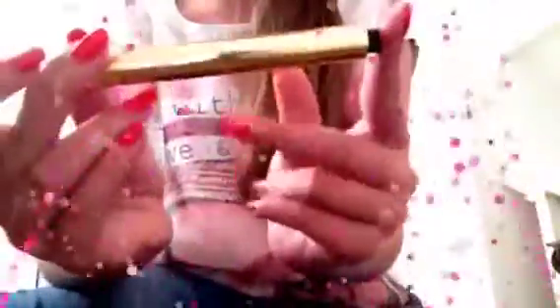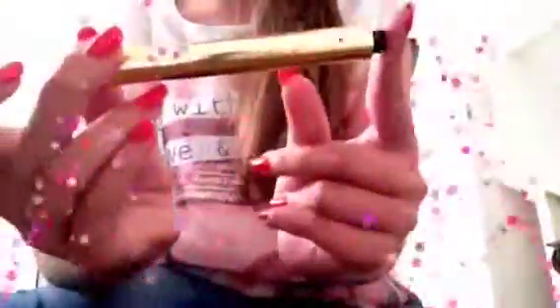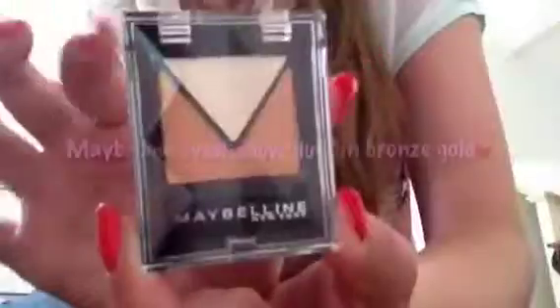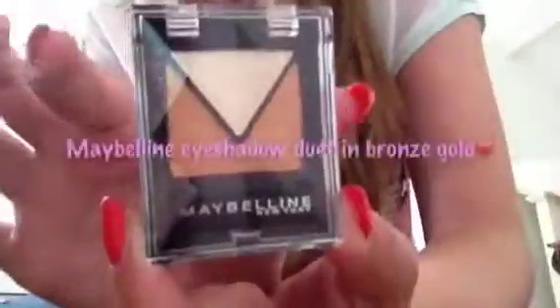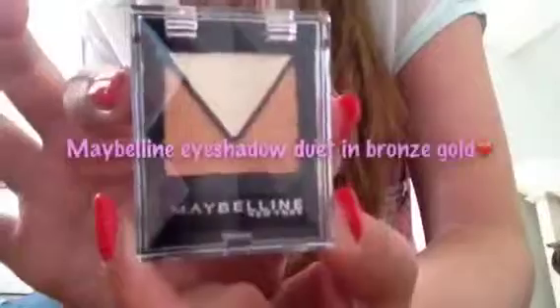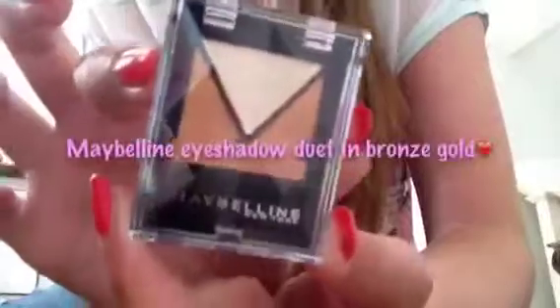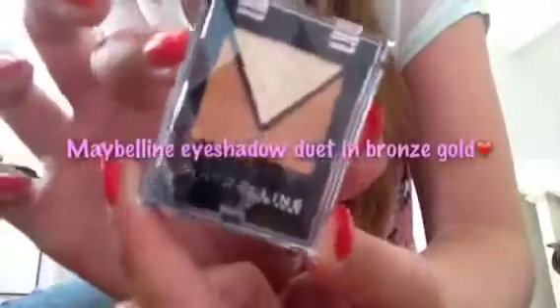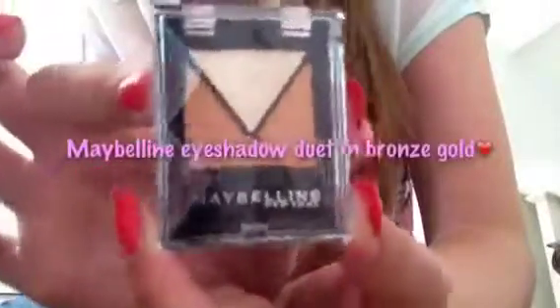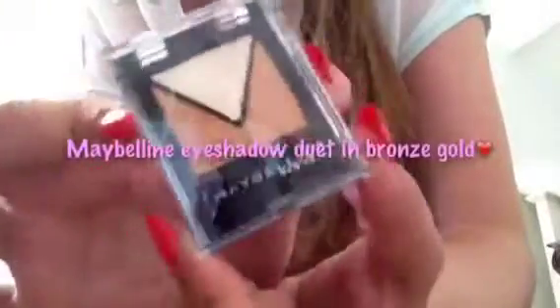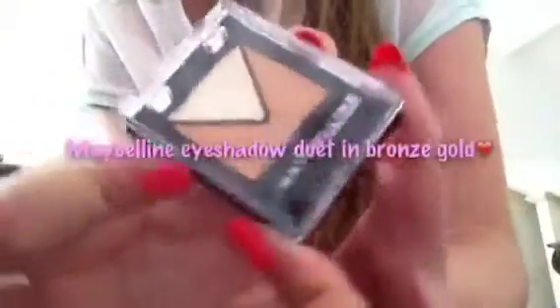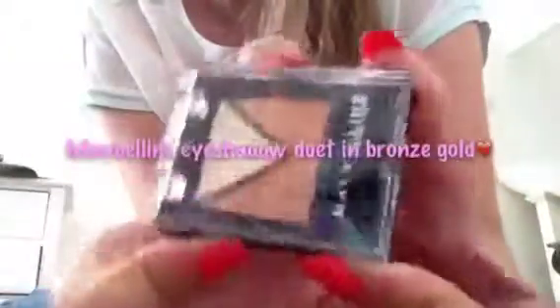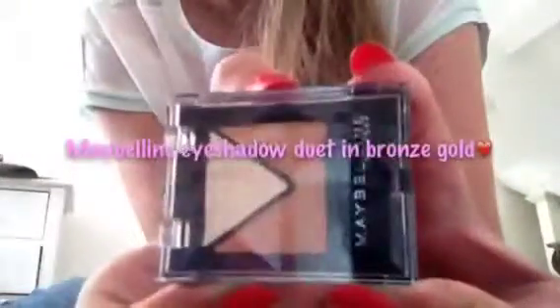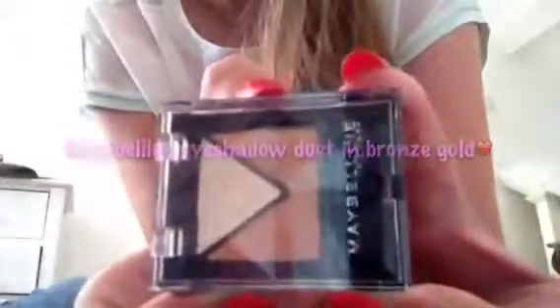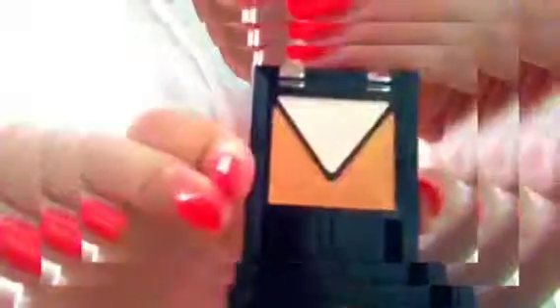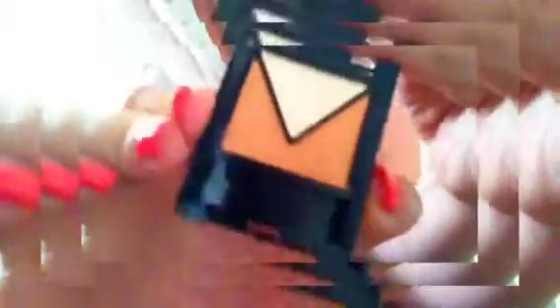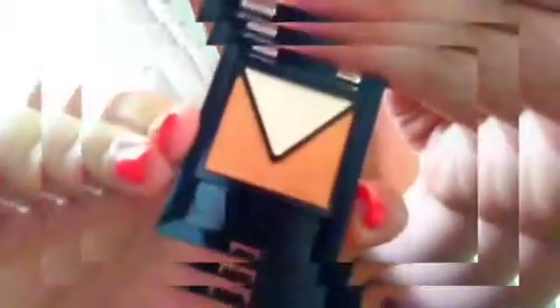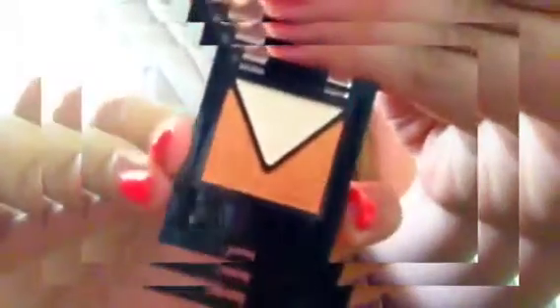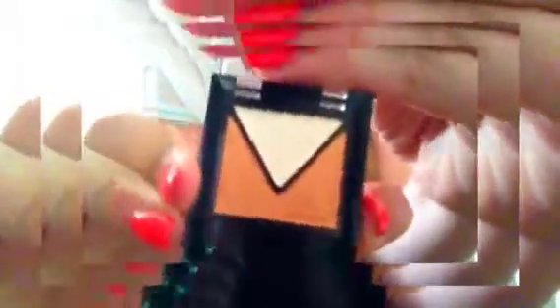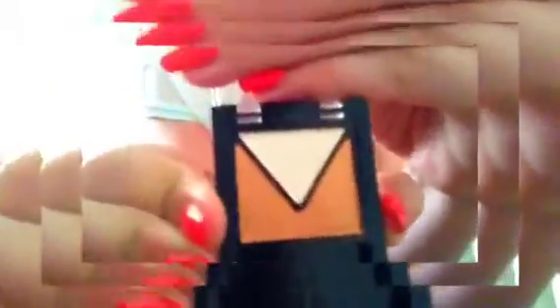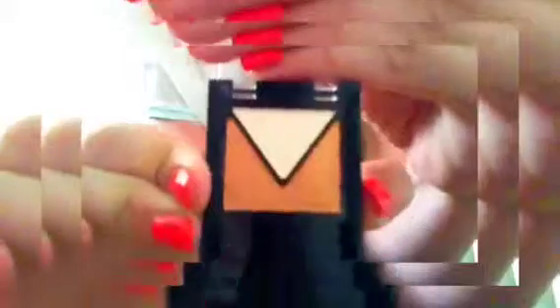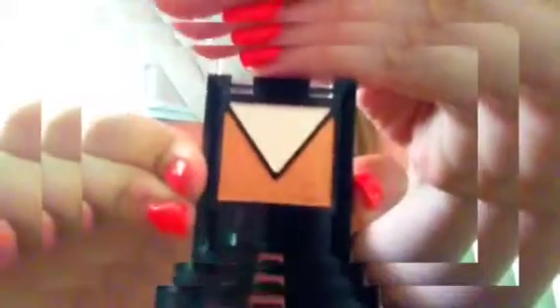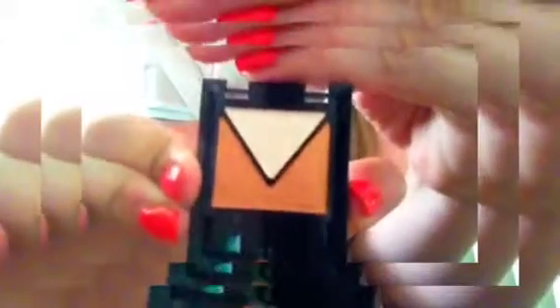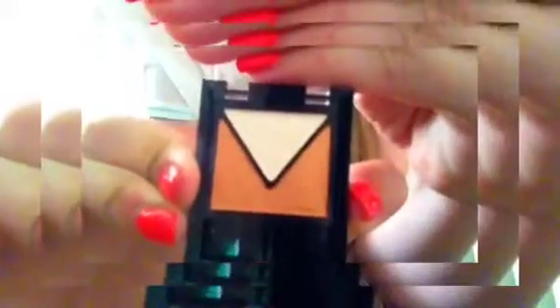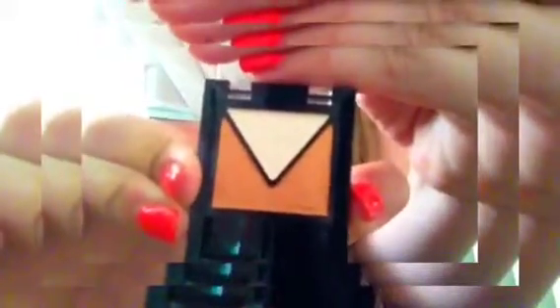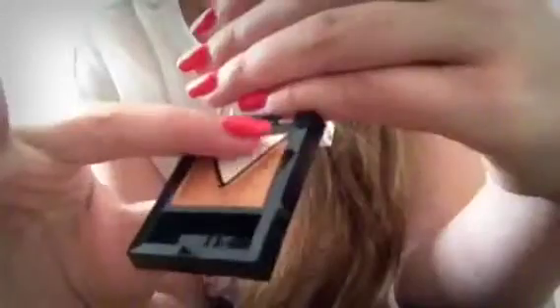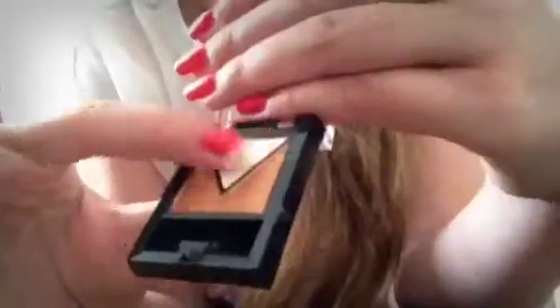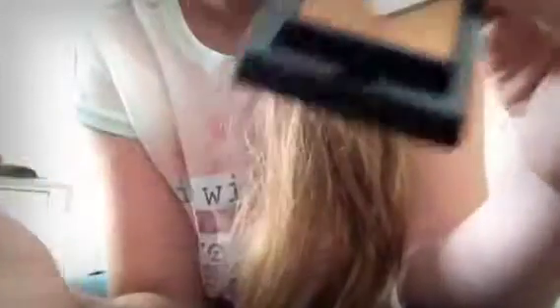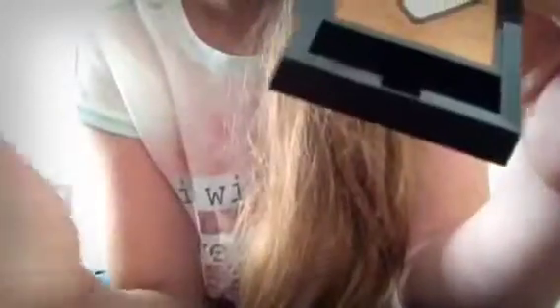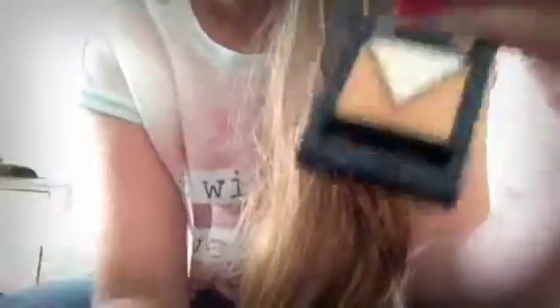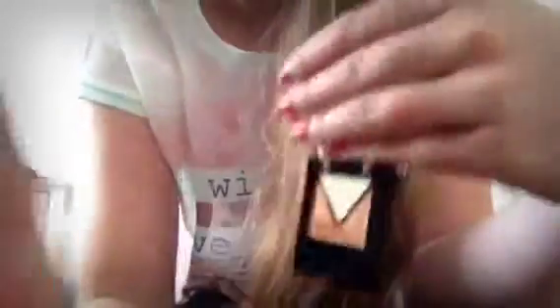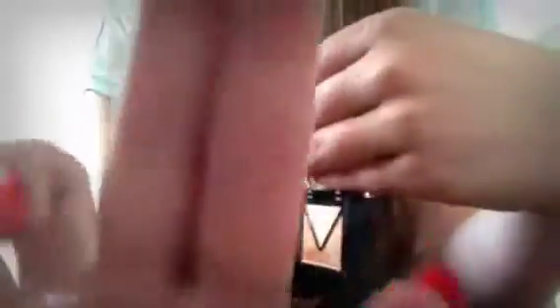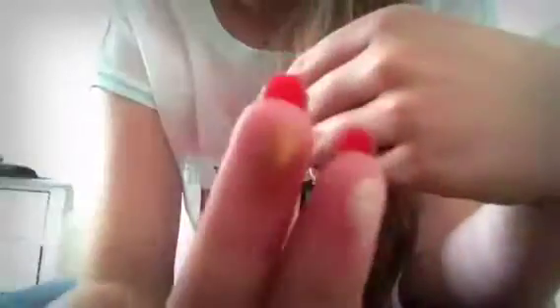My next beauty favourite is the Maybelline Eyeshadow Duet in Bronze Gold. It has two lovely colours — a bronzy tone and a really shimmery white colour.